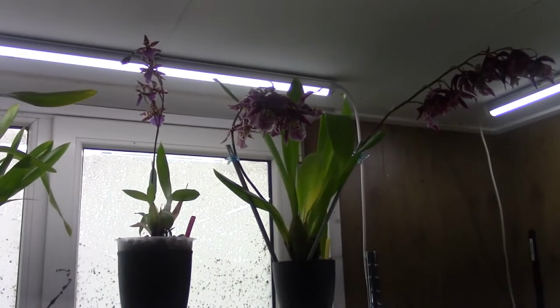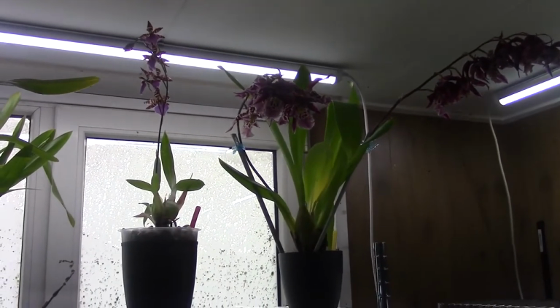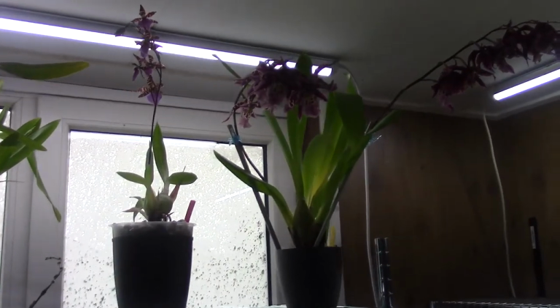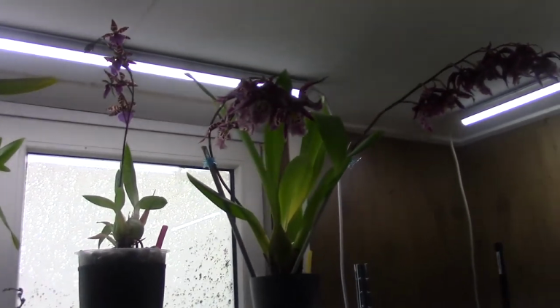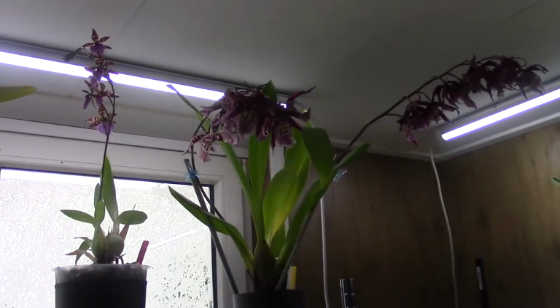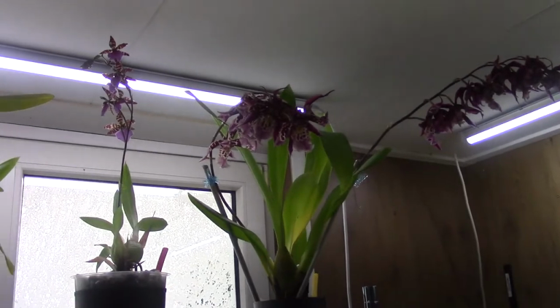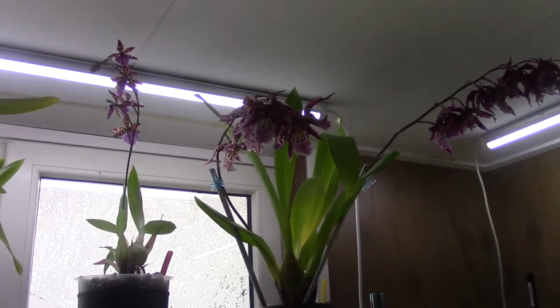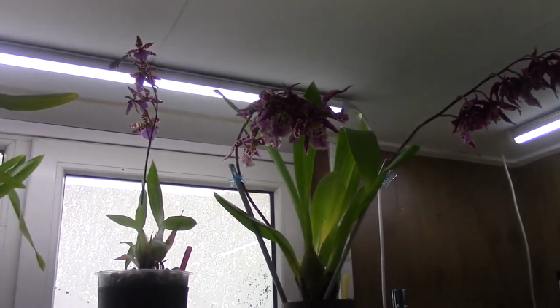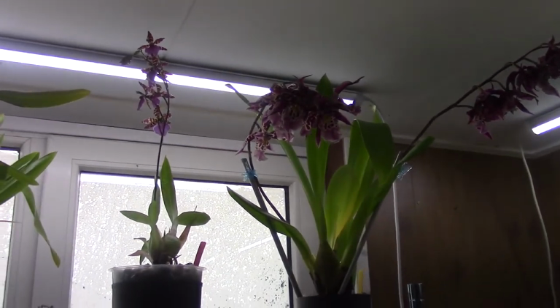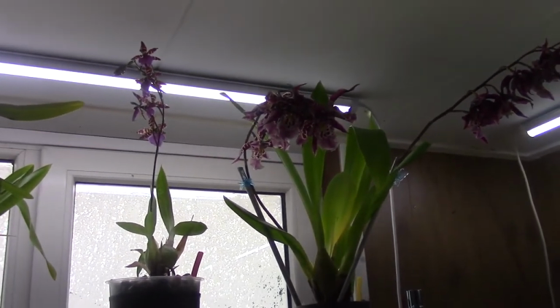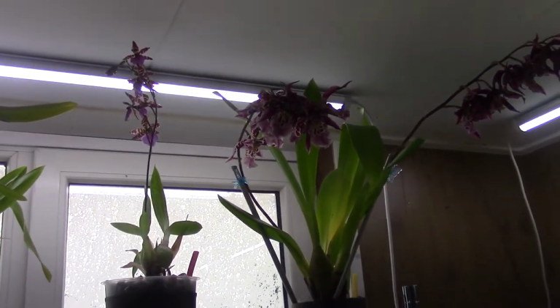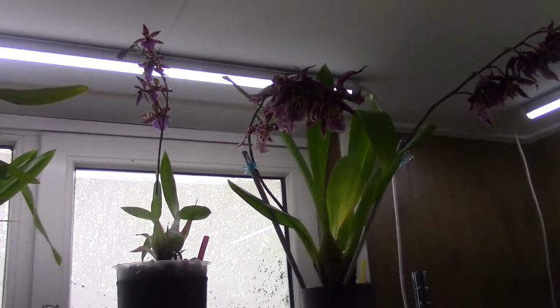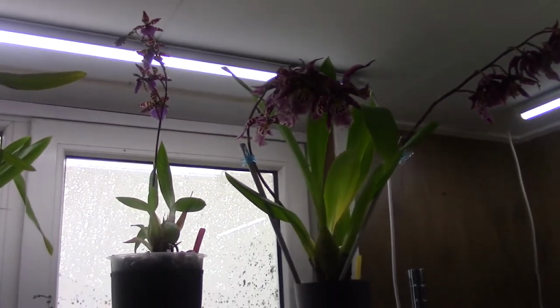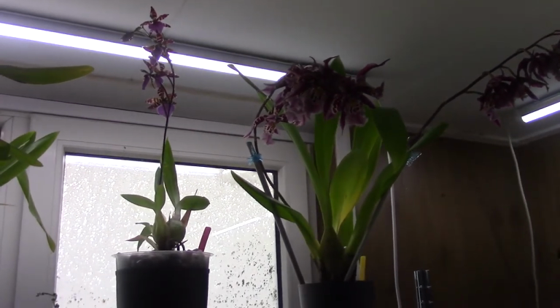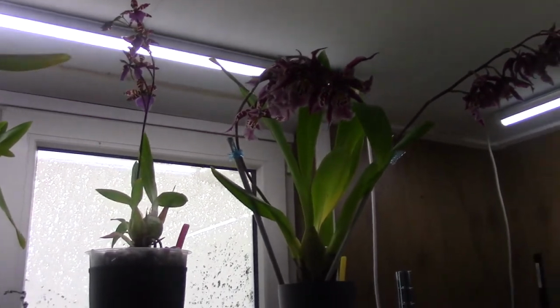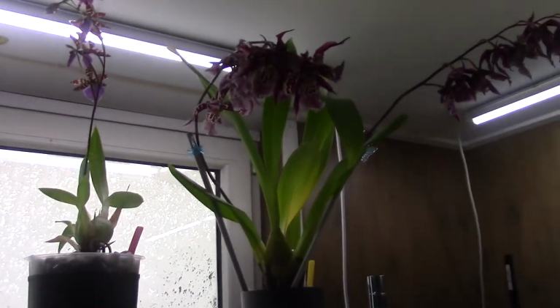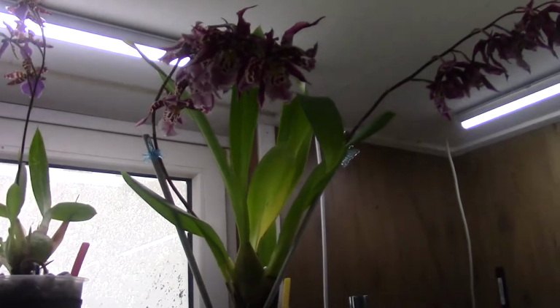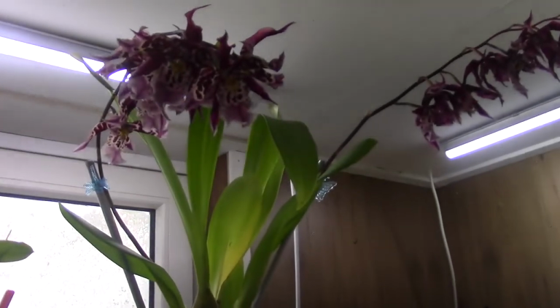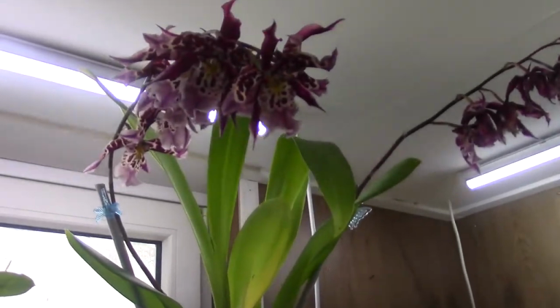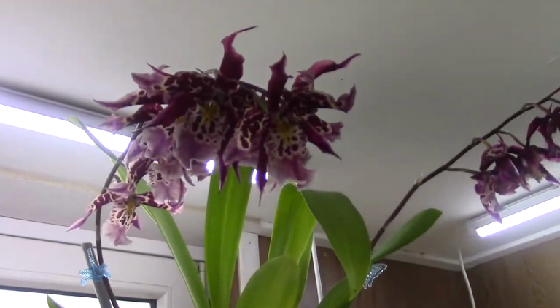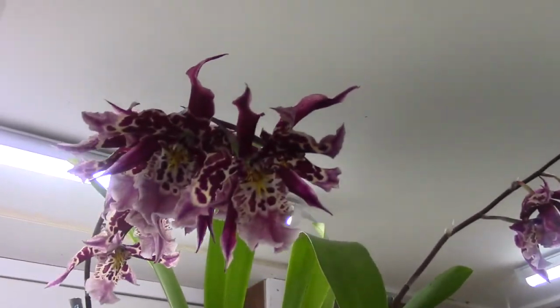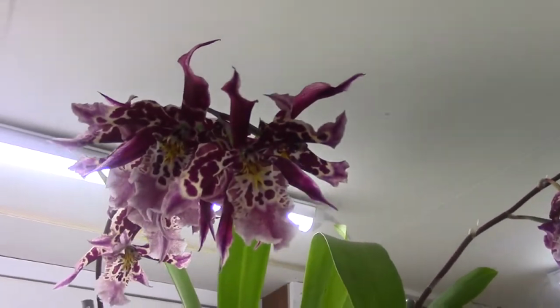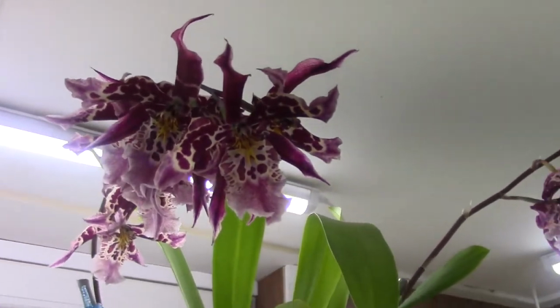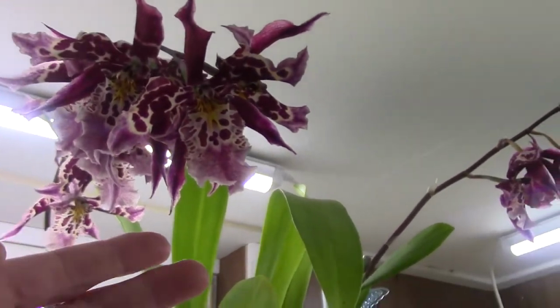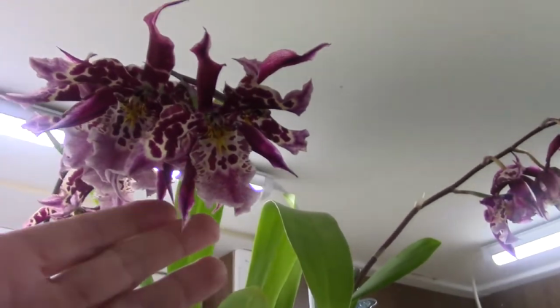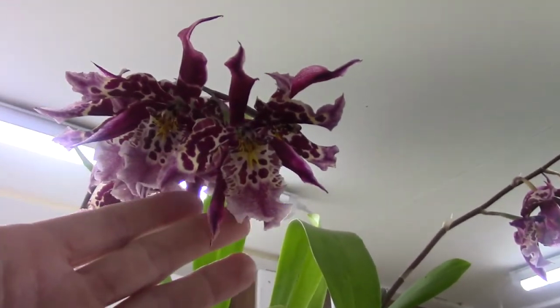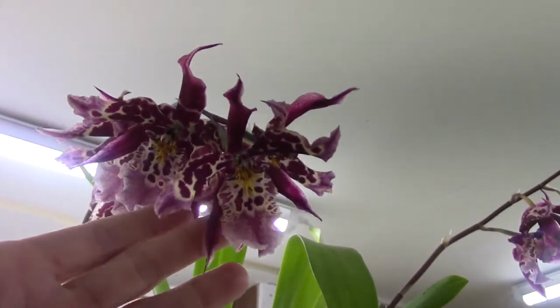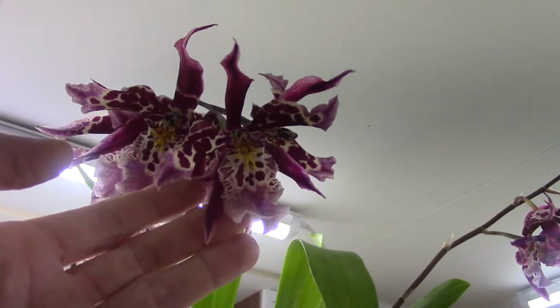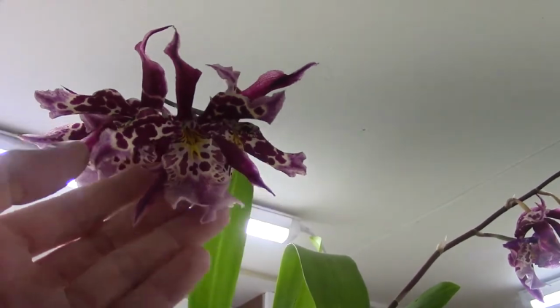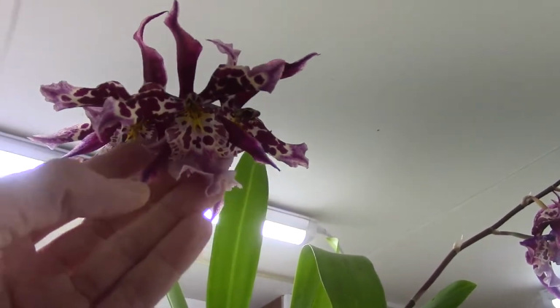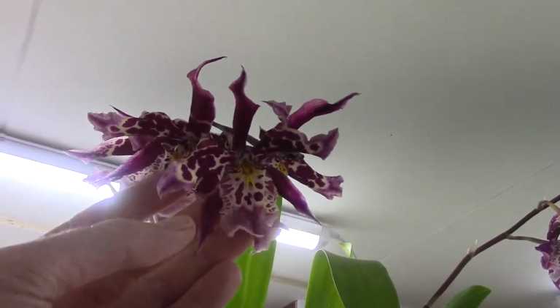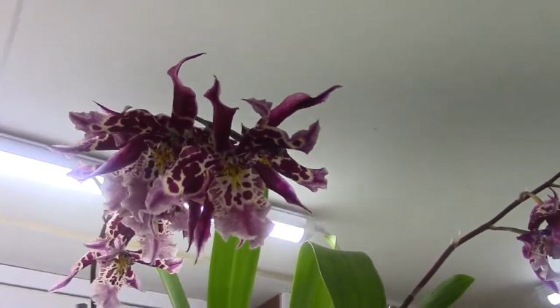Hello you guys and welcome to the Arkhead Saga. Today I'm going to do a blooming update for the month of June, and I hope it's on time on my channel — but always a good excuse to film some beautiful blooms, isn't it?